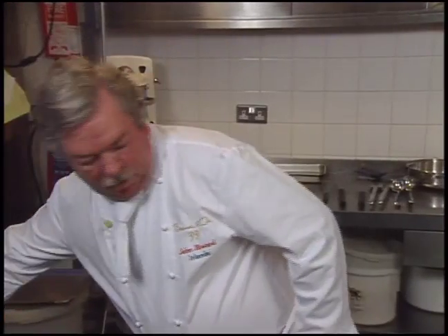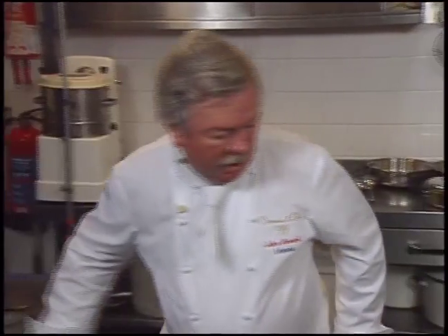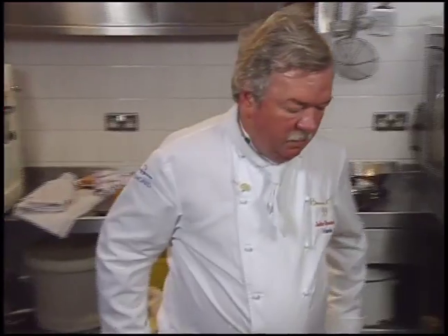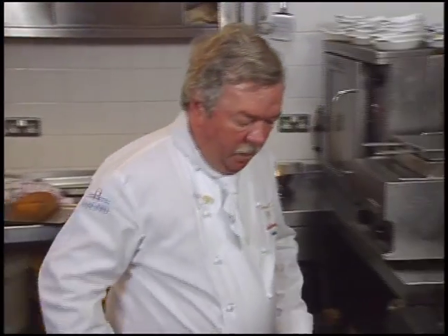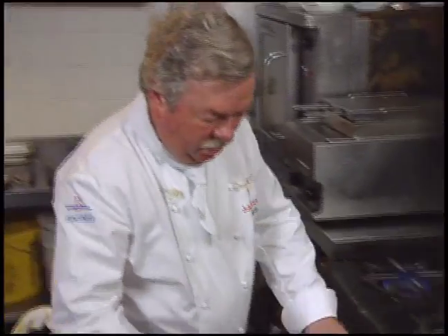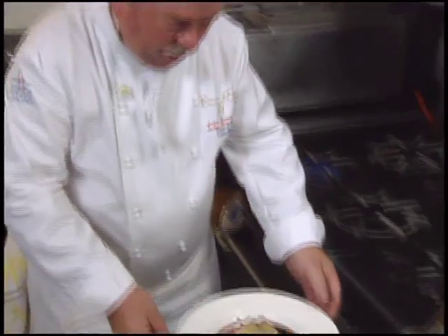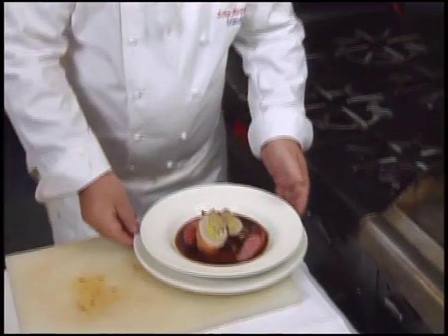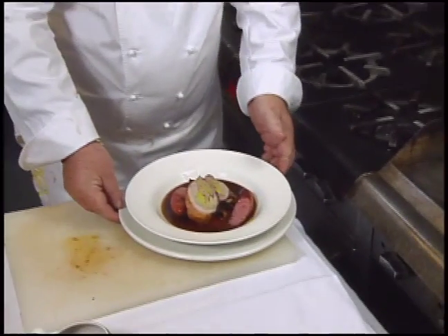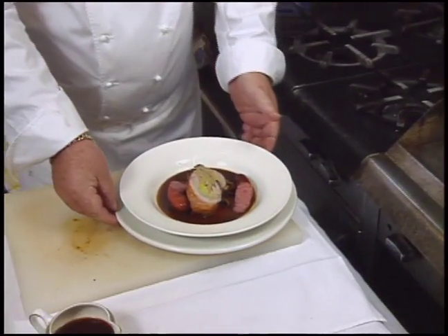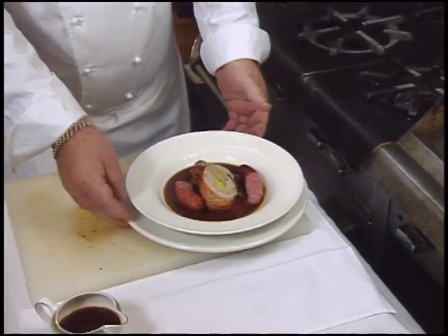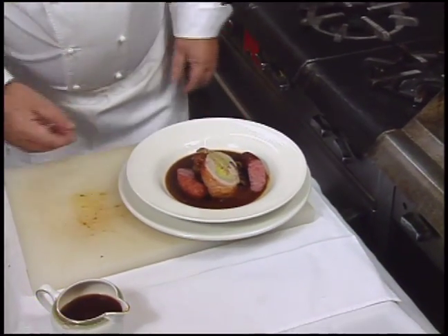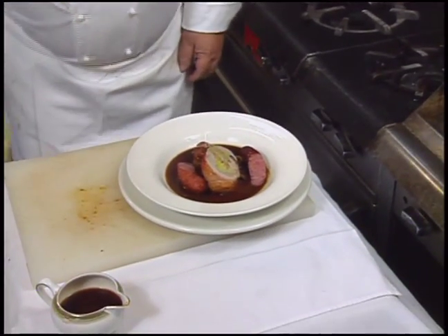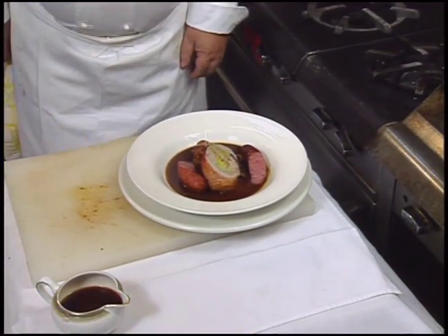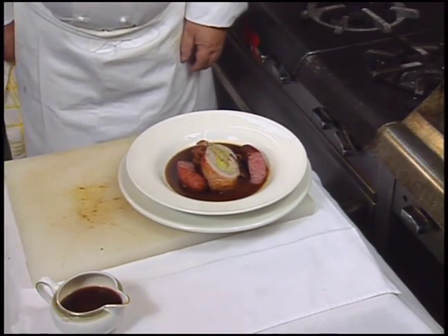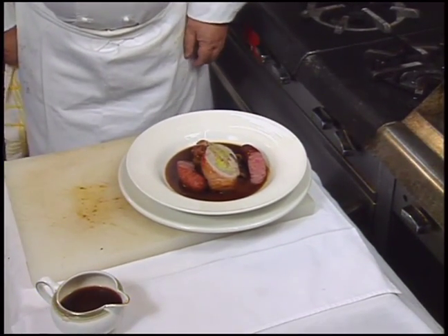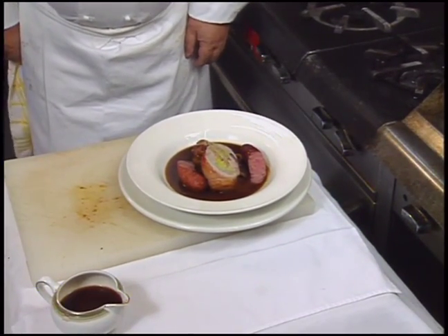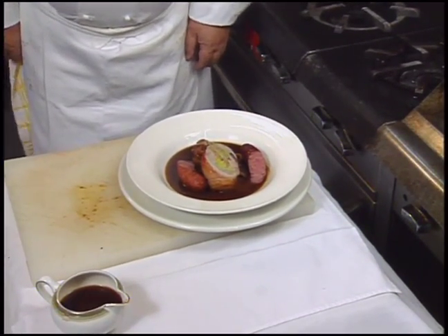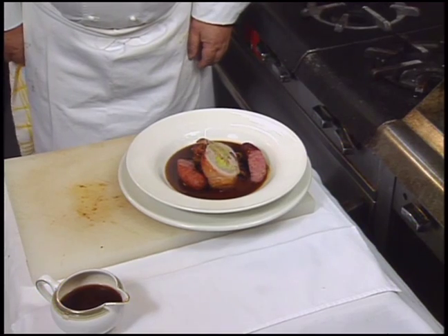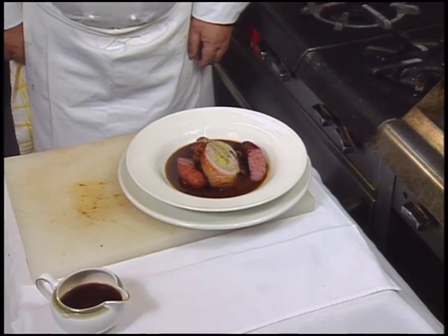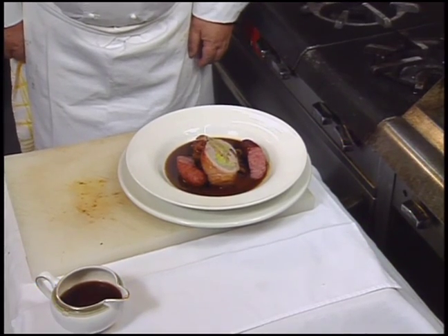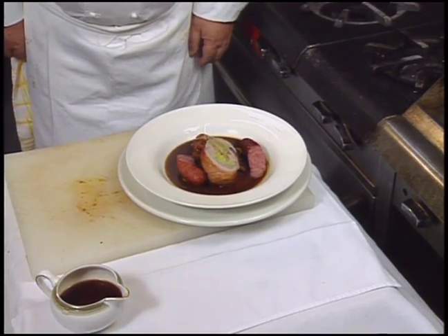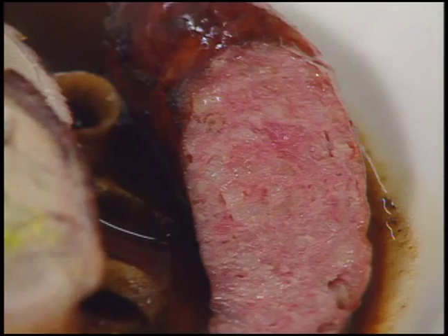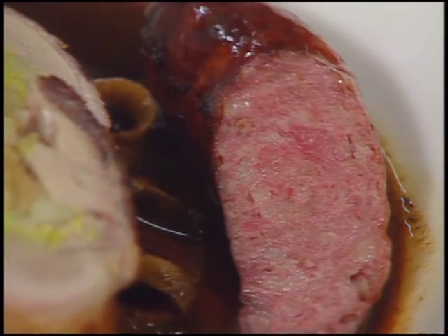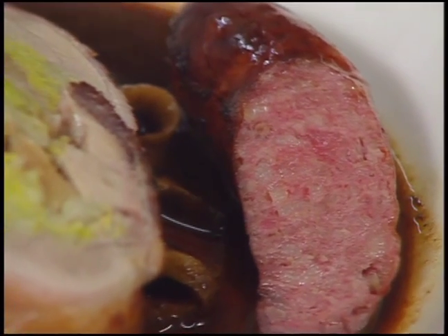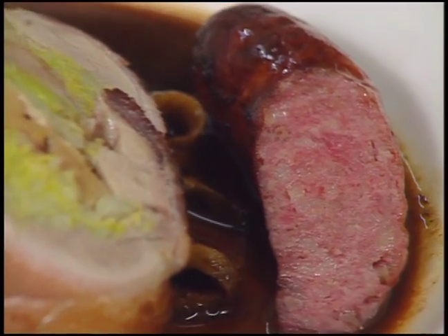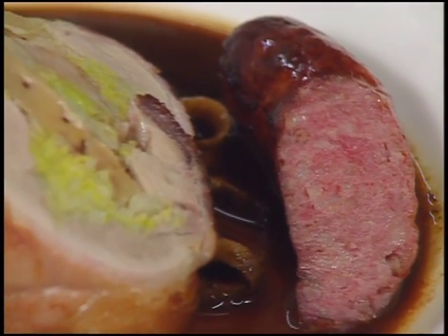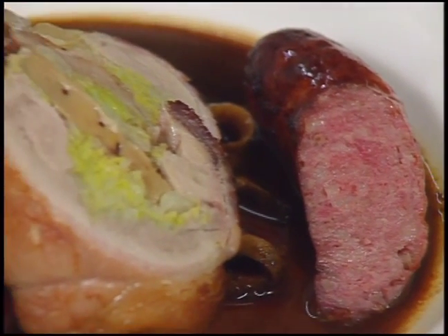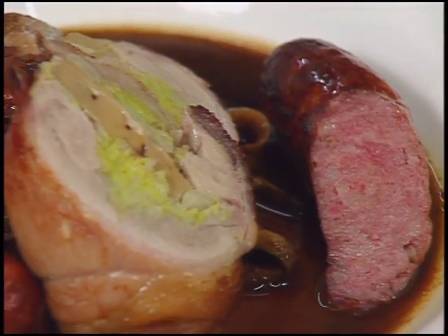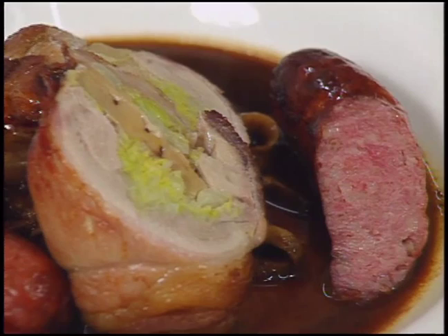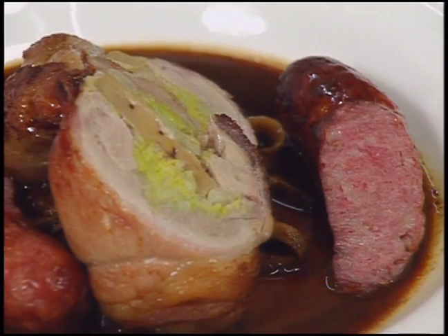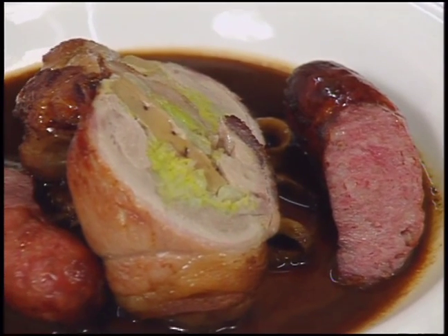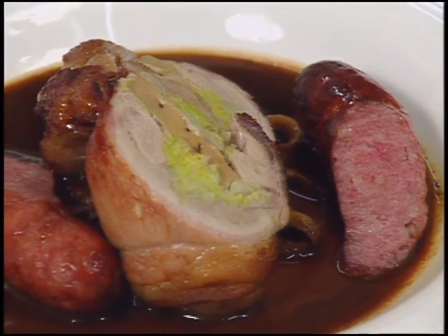There we have it — pot roast quail with Toulouse sausage, served with wild mushrooms and a cognac and port wine jus.